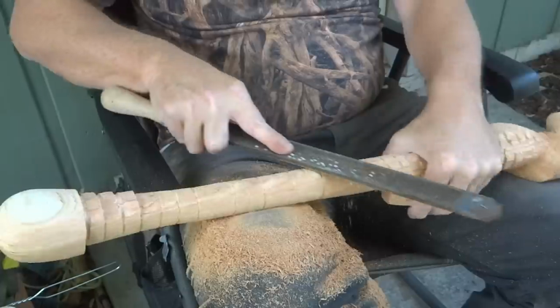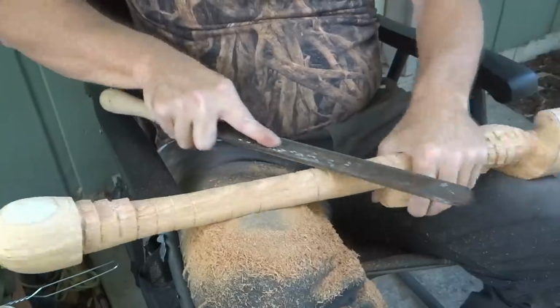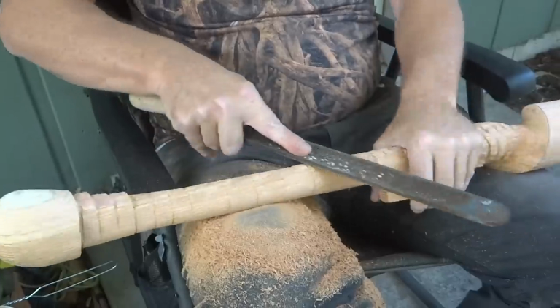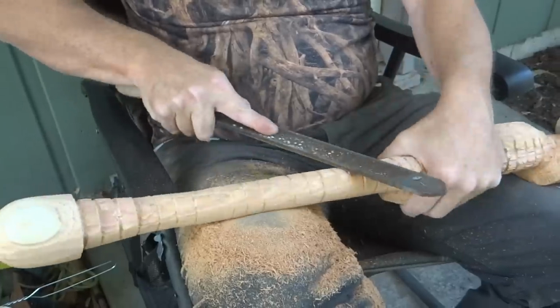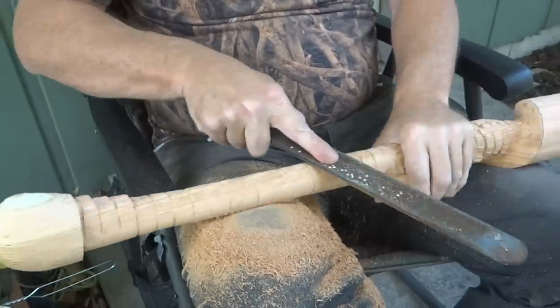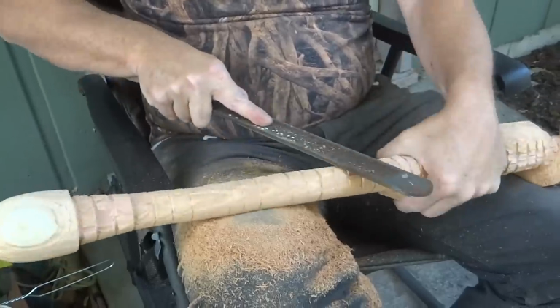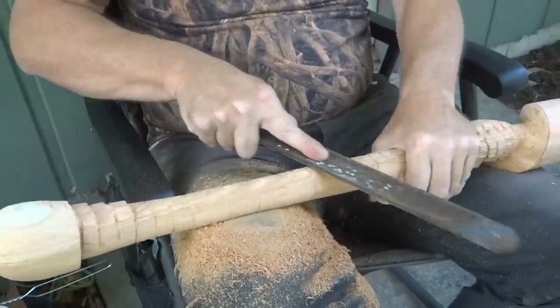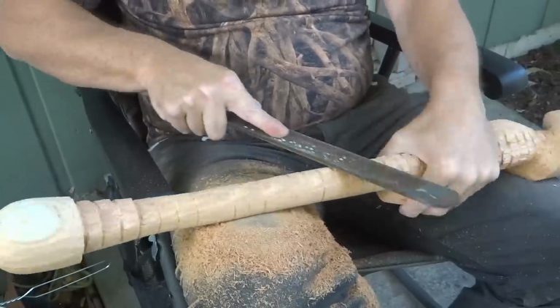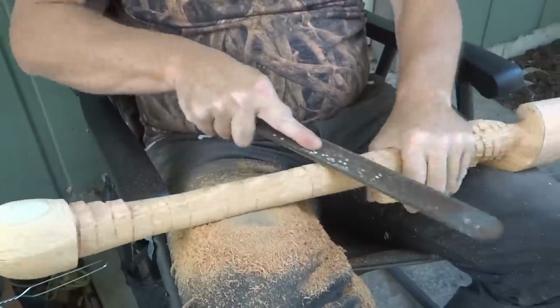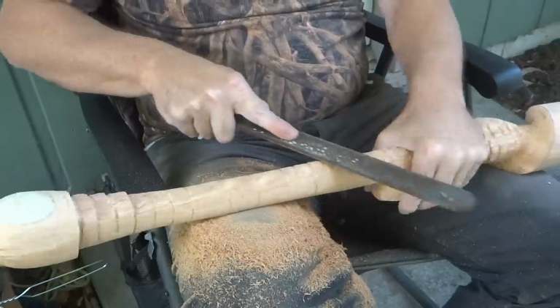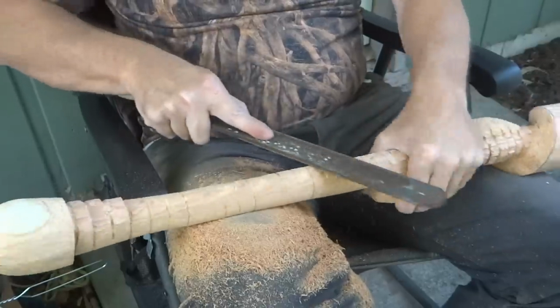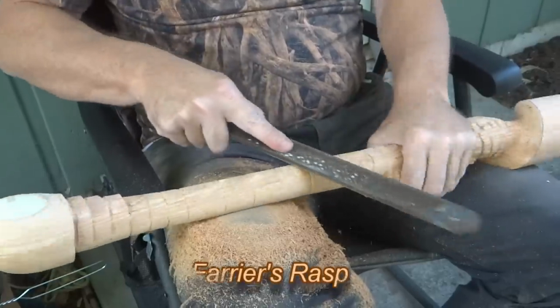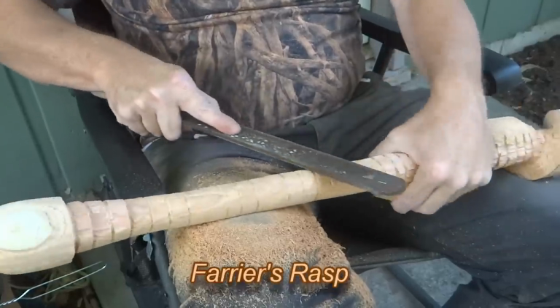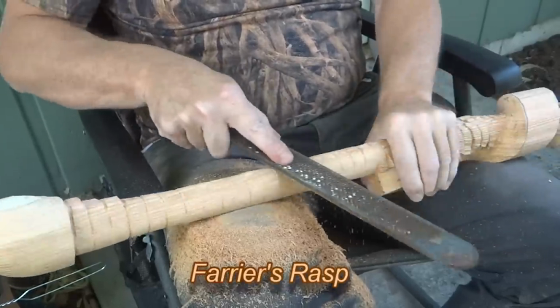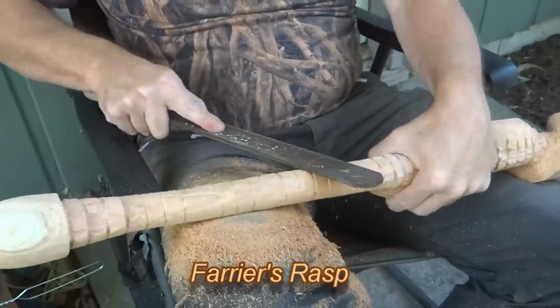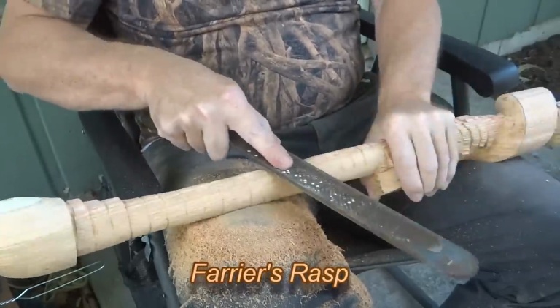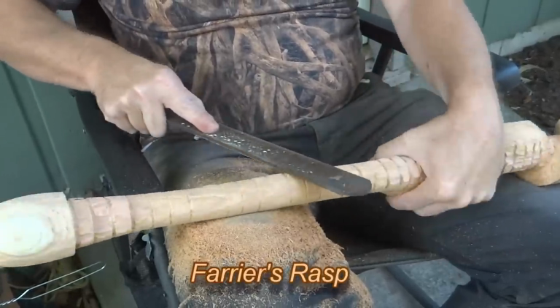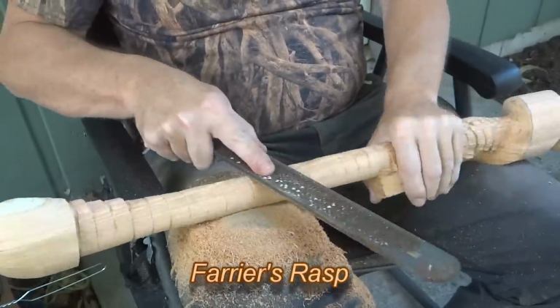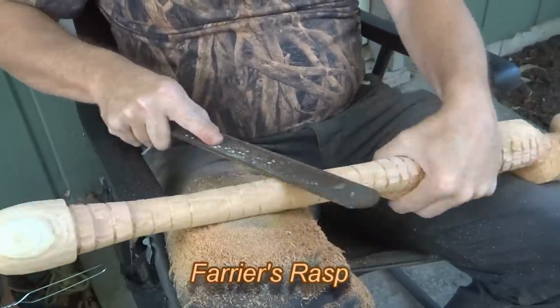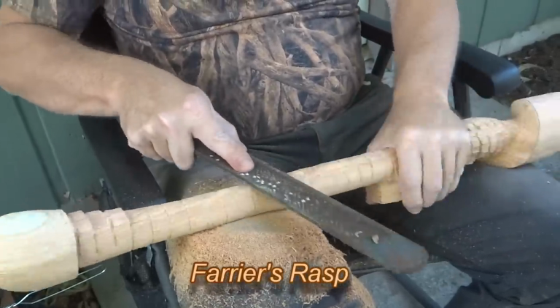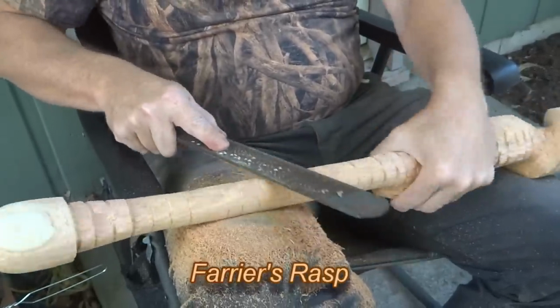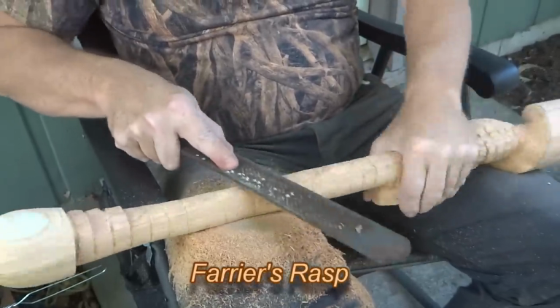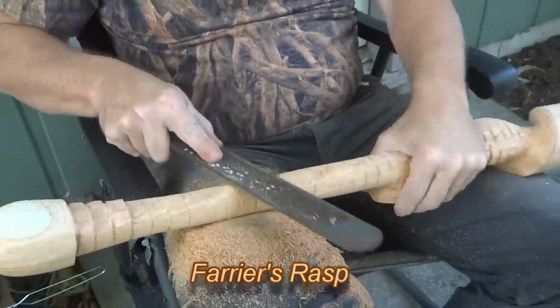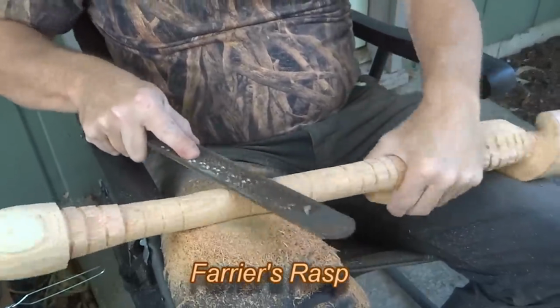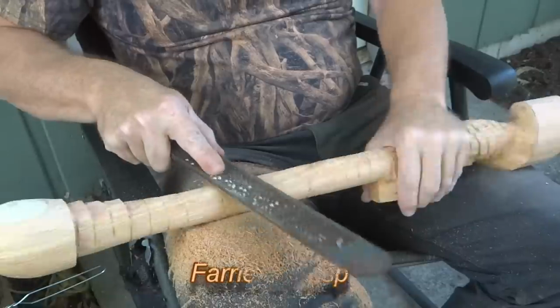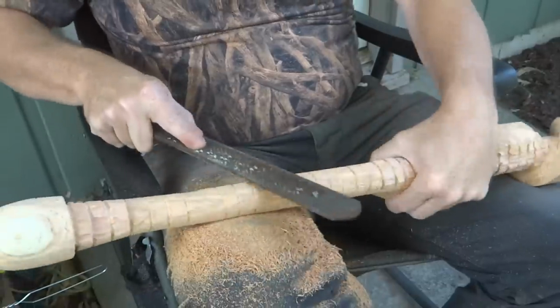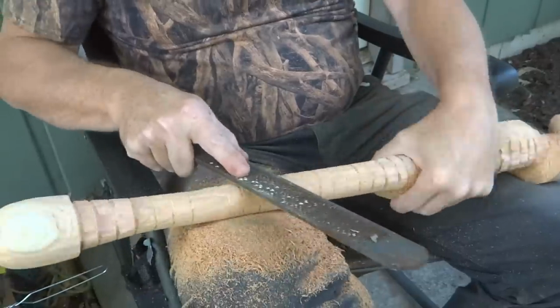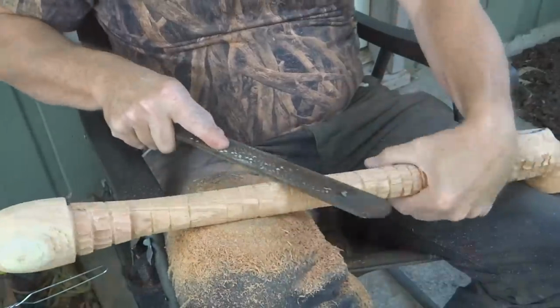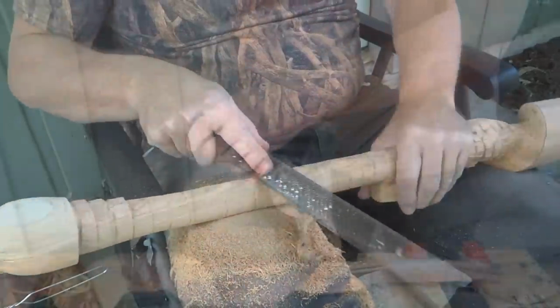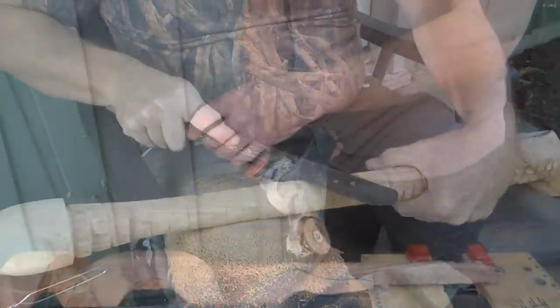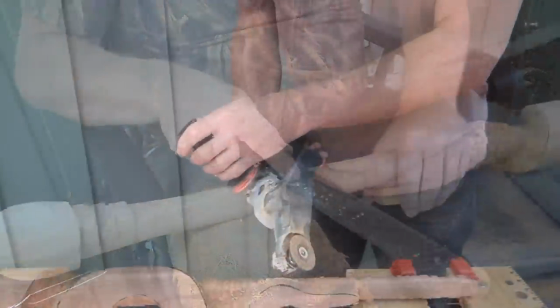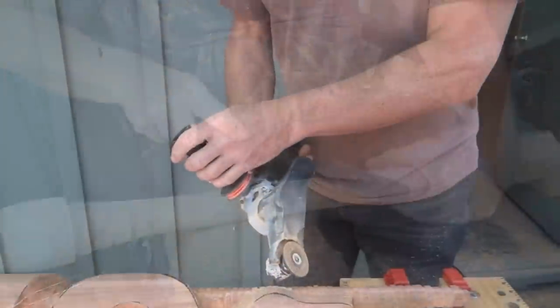Power tools are great, but sometimes nothing else will work like a good old farrier's rasp. They use several different types of rasps on every project to help you shape the carving.